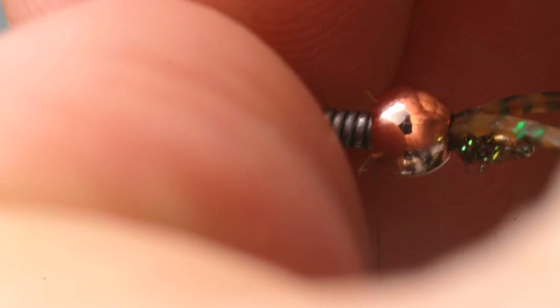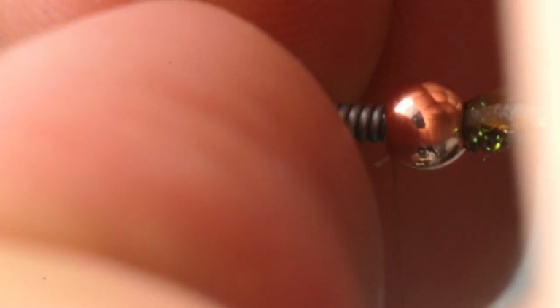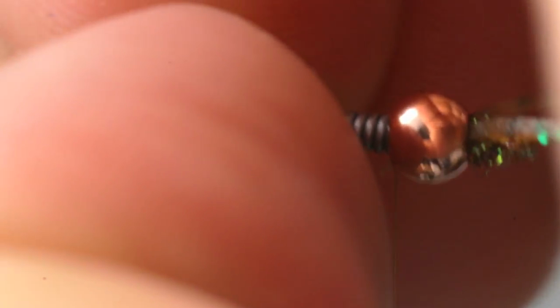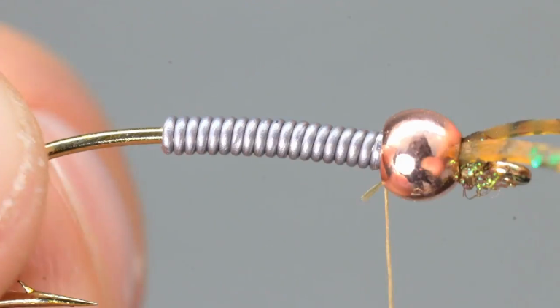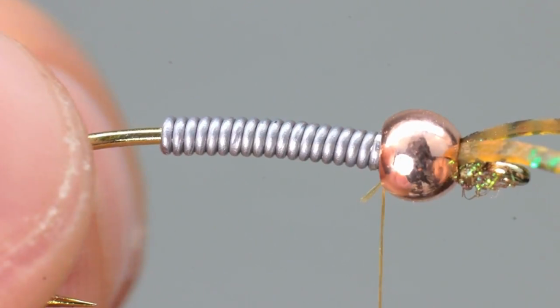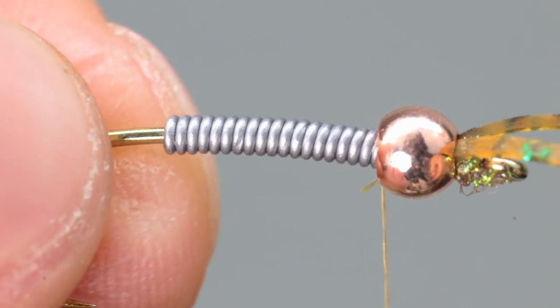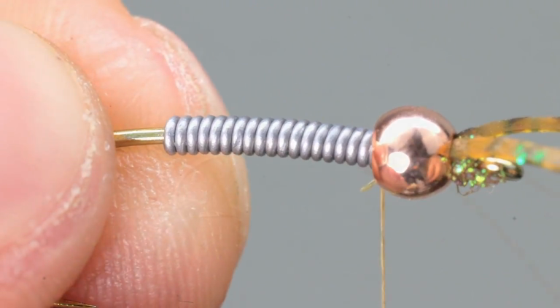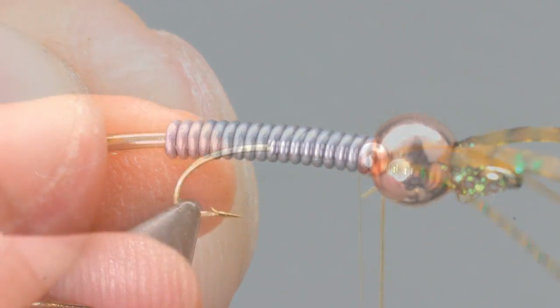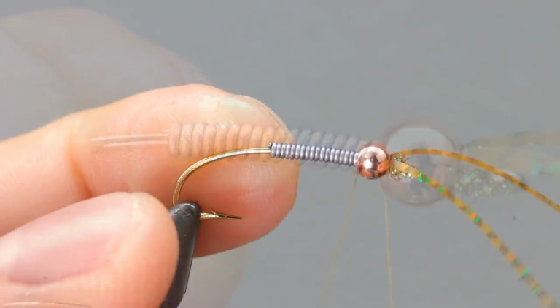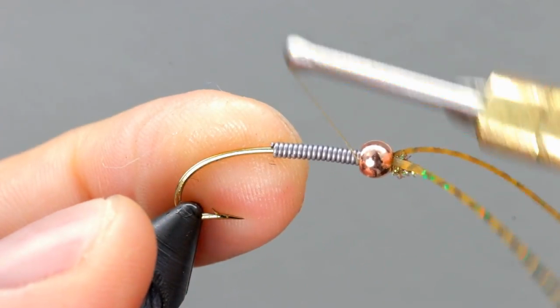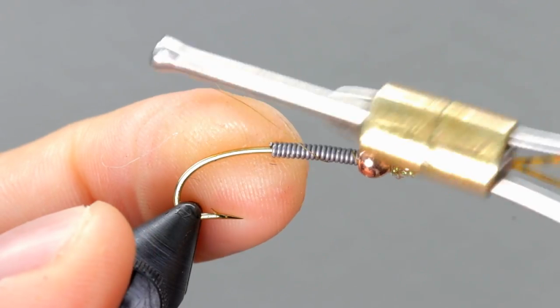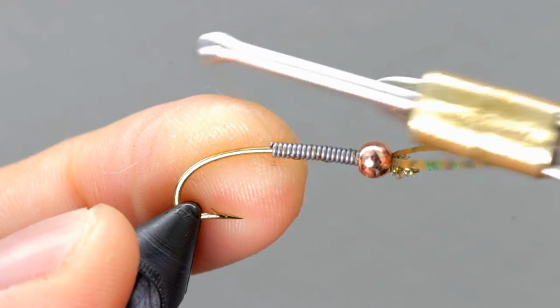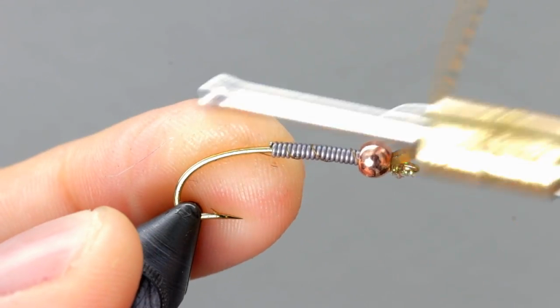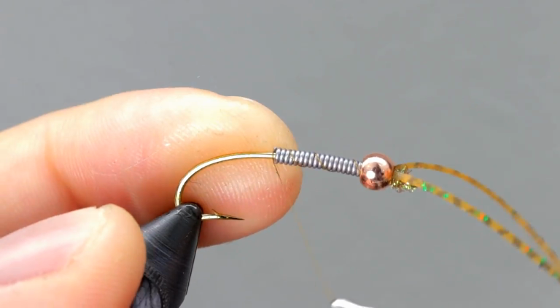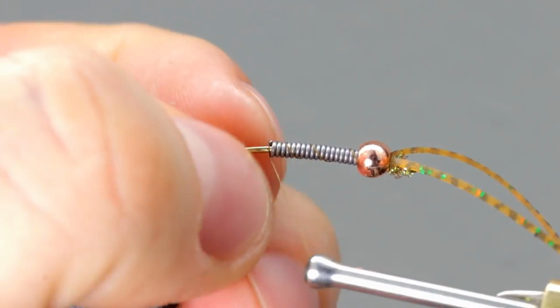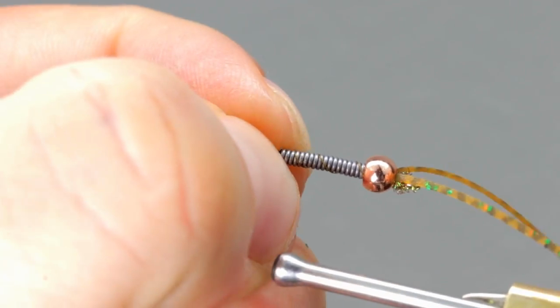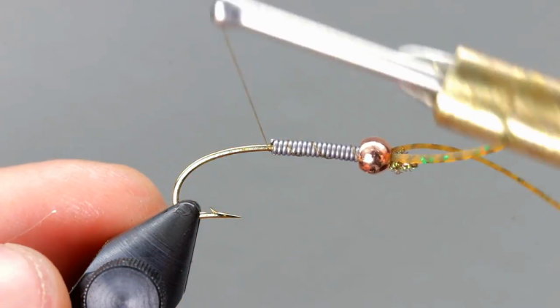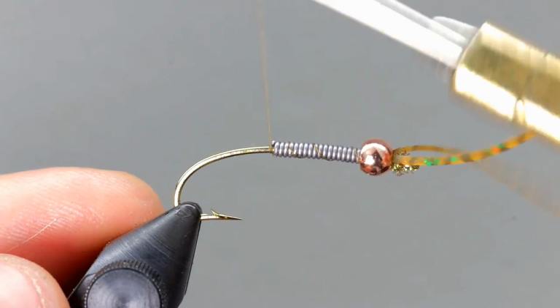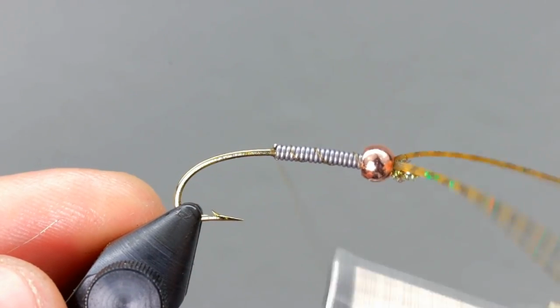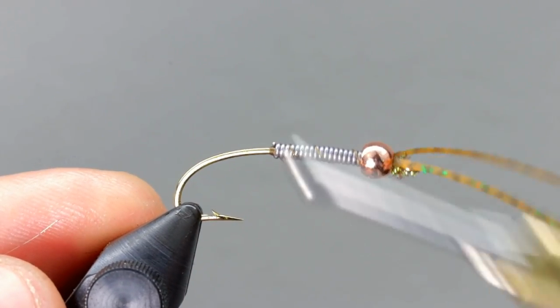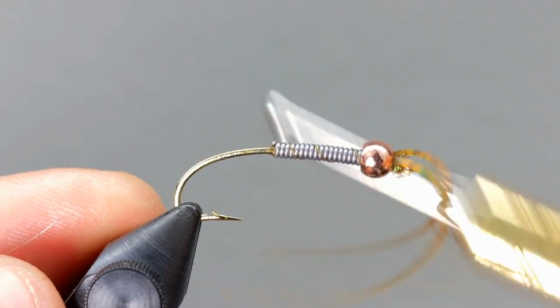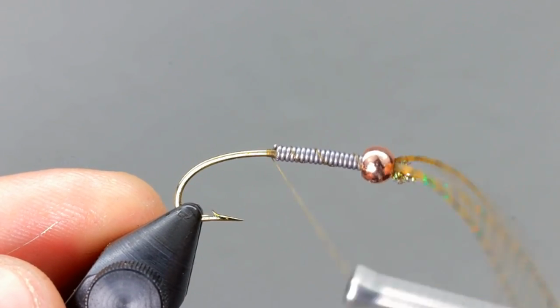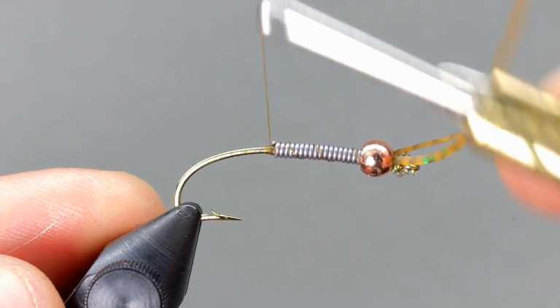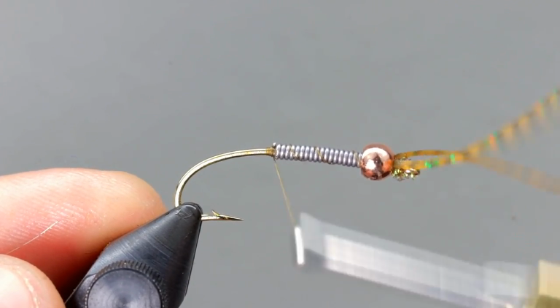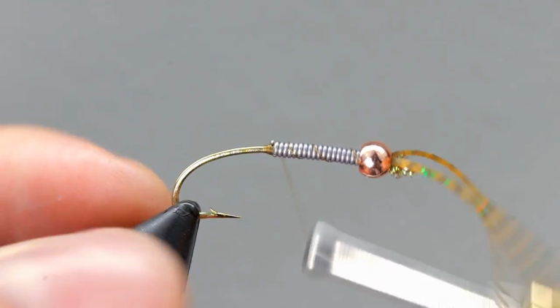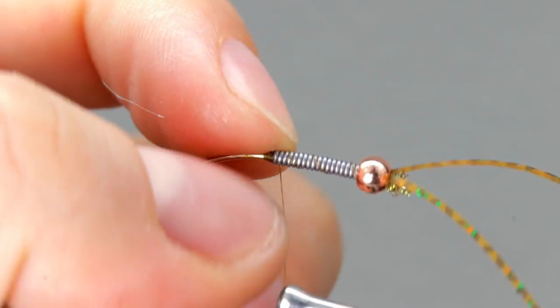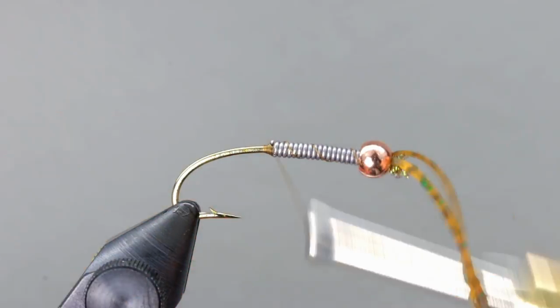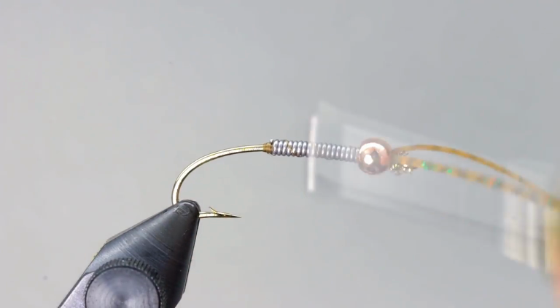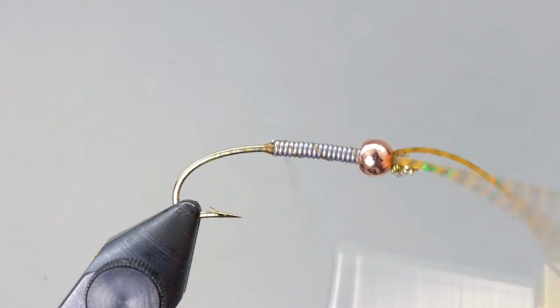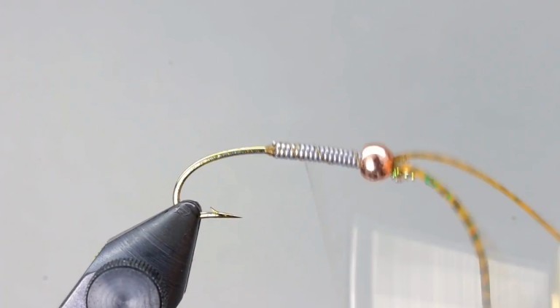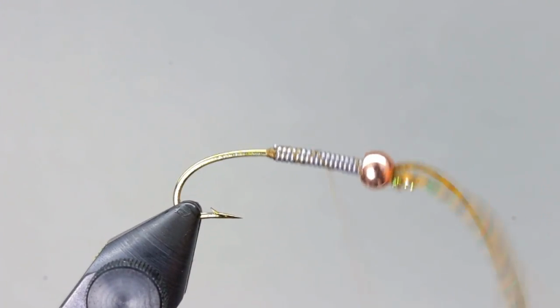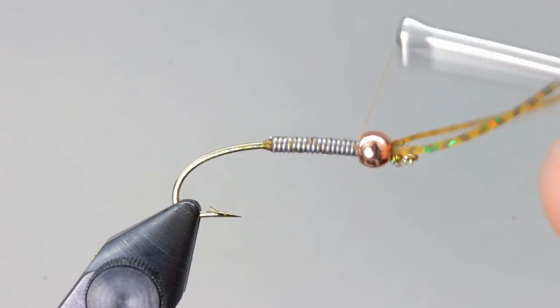Take a few turns of thread to get behind the lead and build up a thread dam to hold it in place. Now work over the lead, going back and forth until it is secure. End with your thread about even with the hook barb.